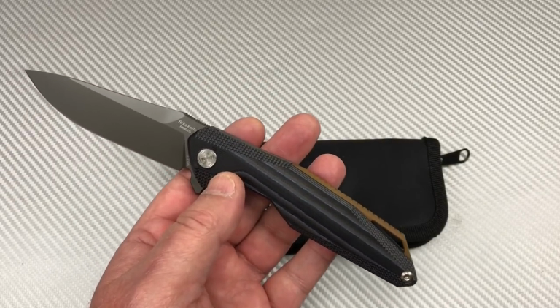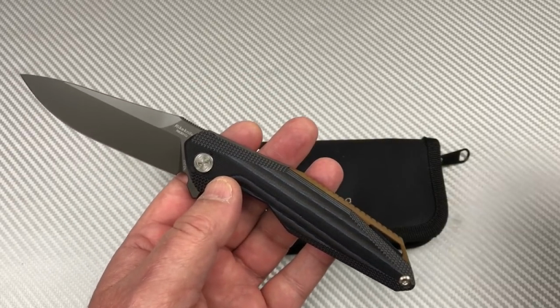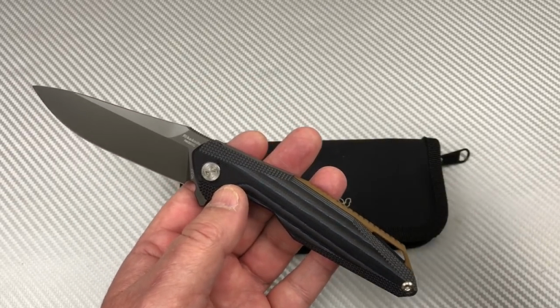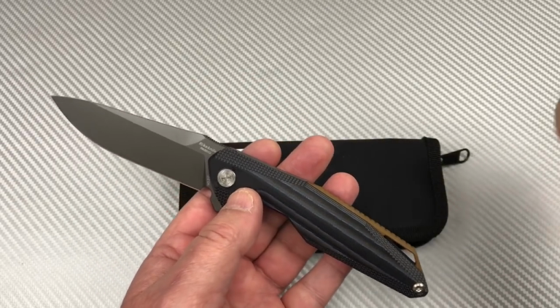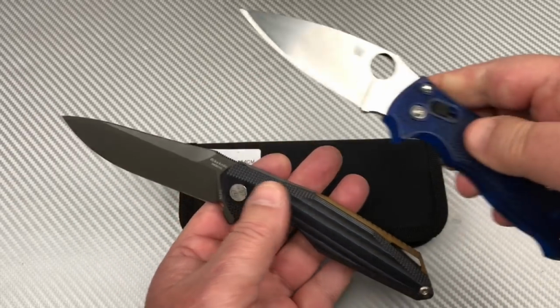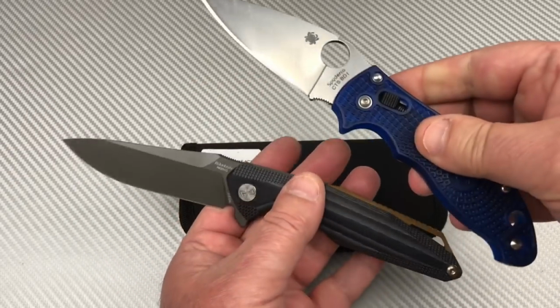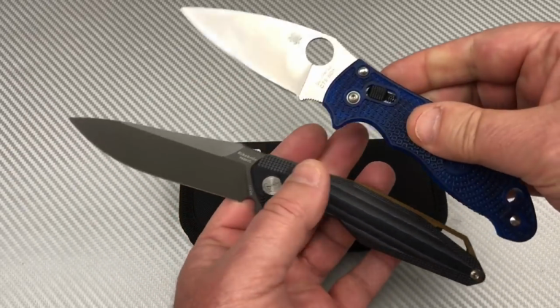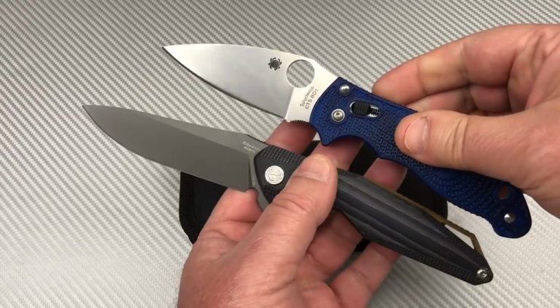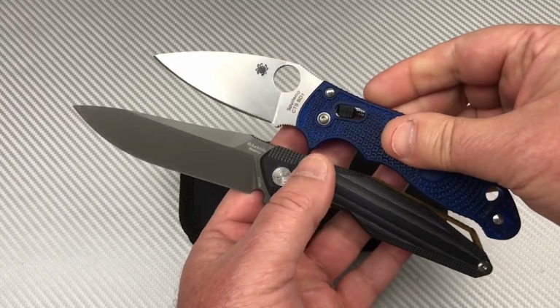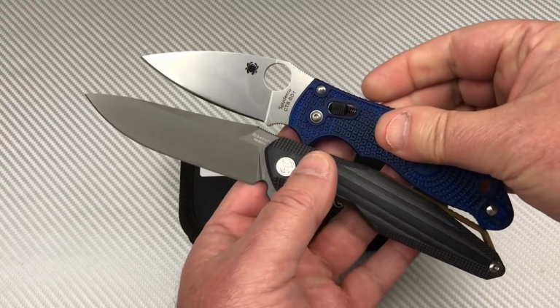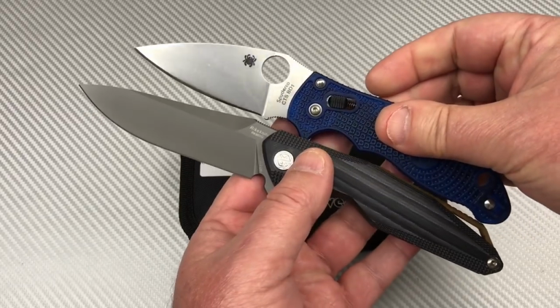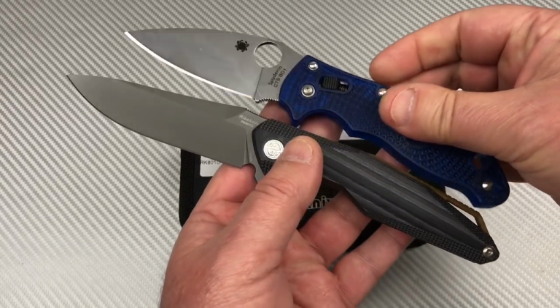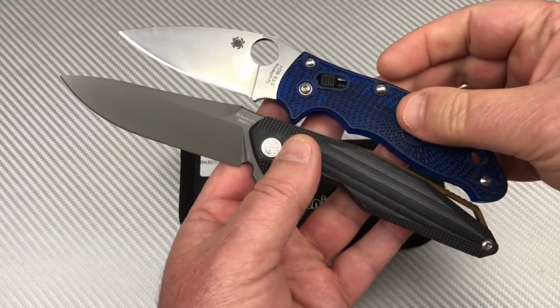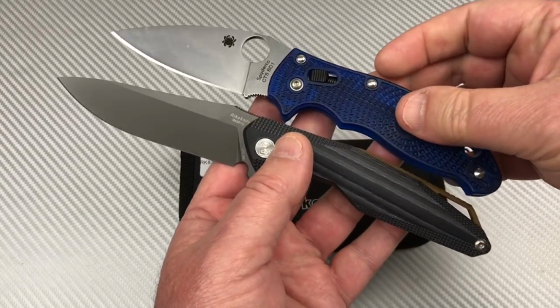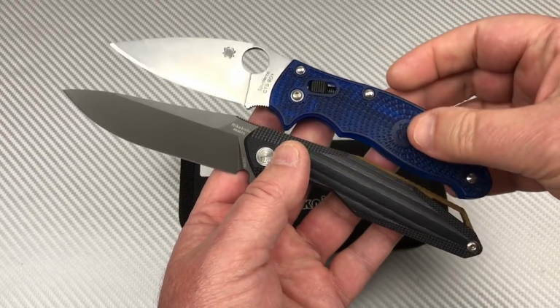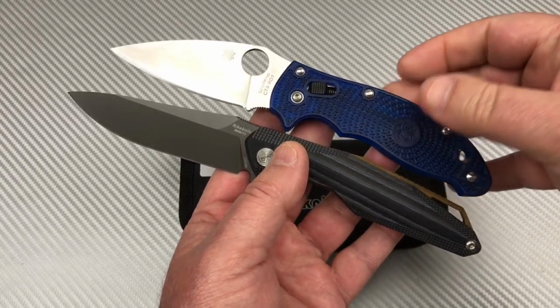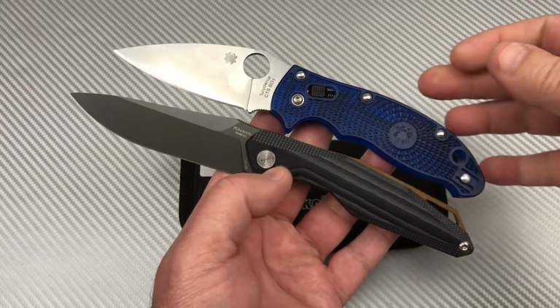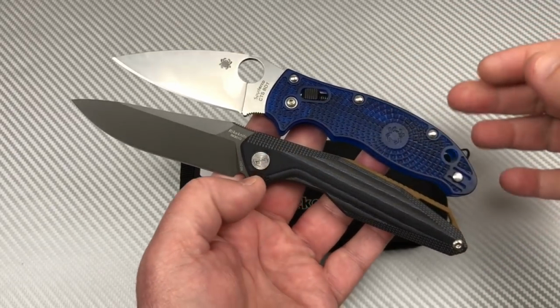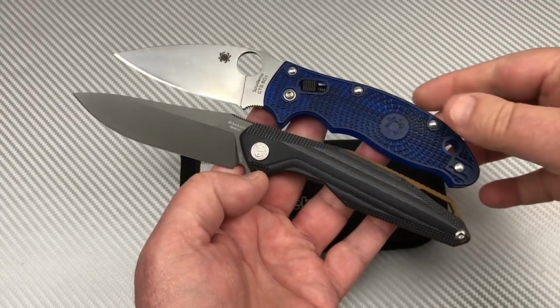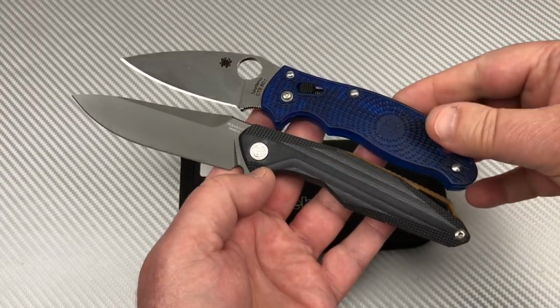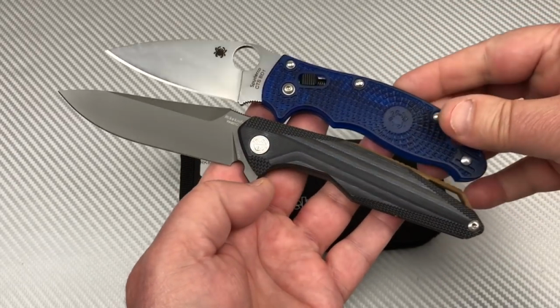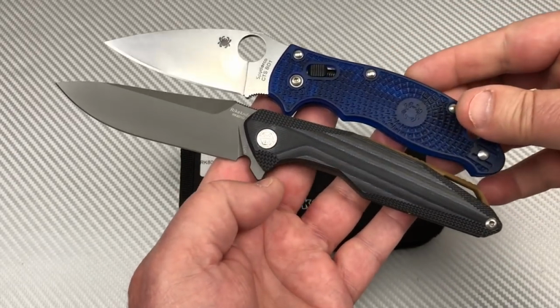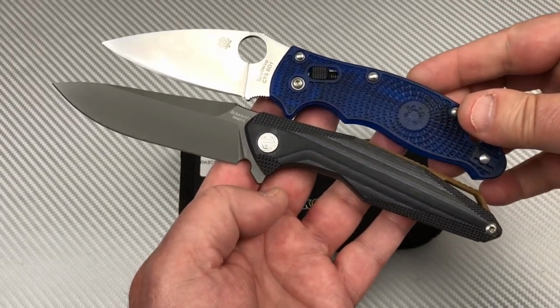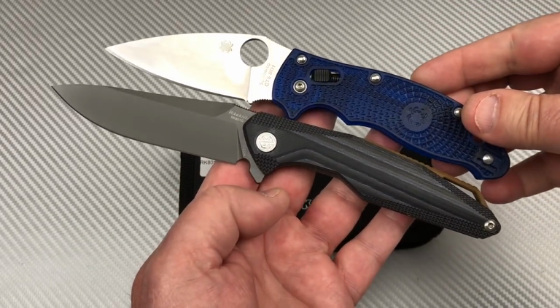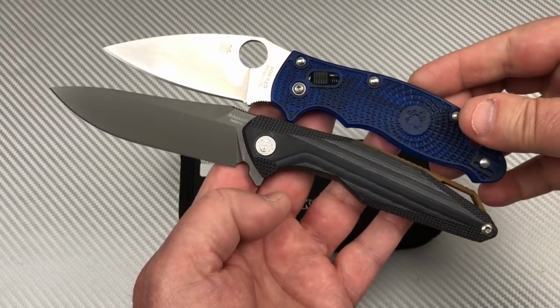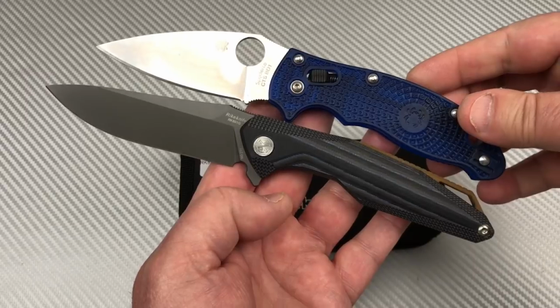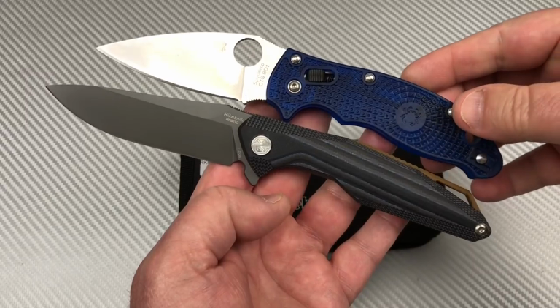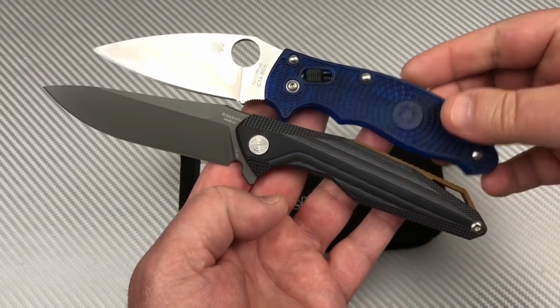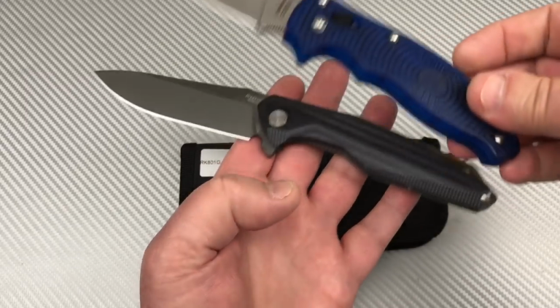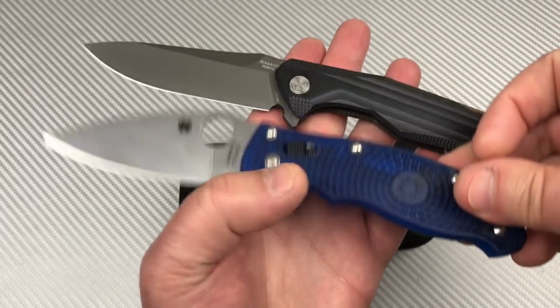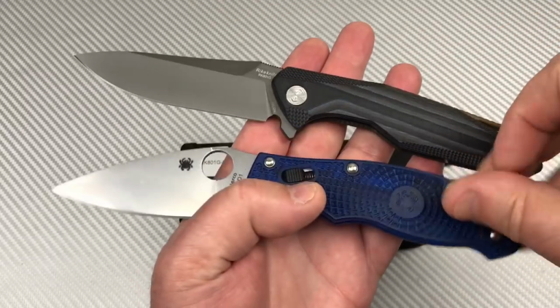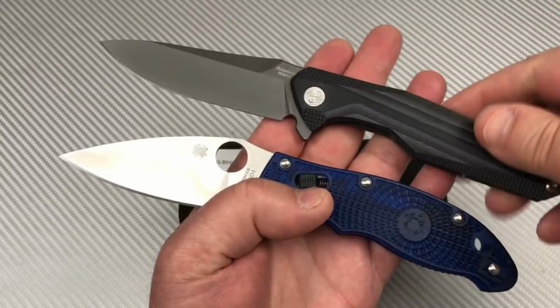Manix is a little smaller than the PM2. So here's your aspect ratio — the comparison of the sizes.